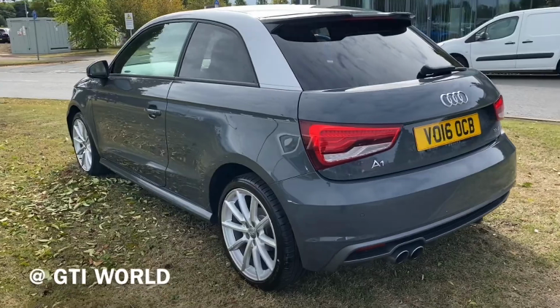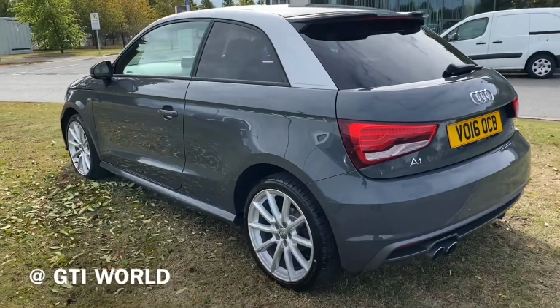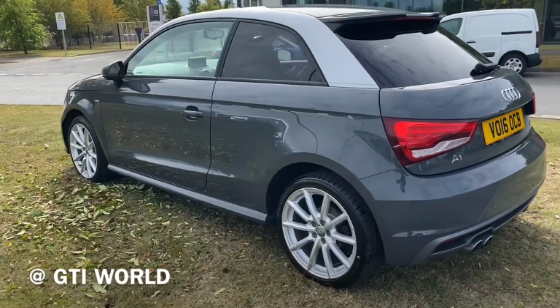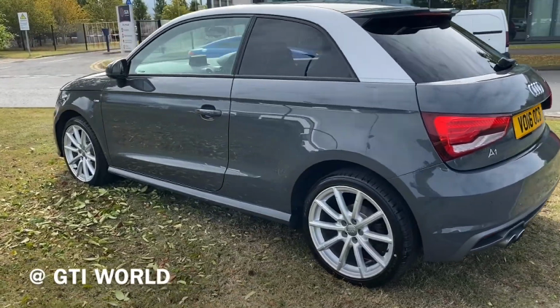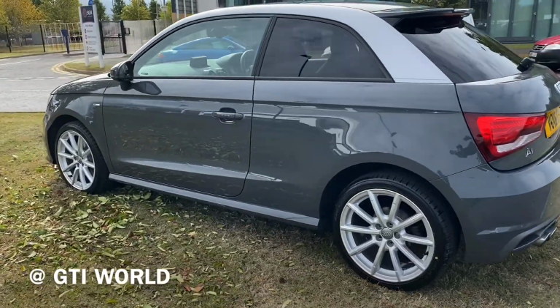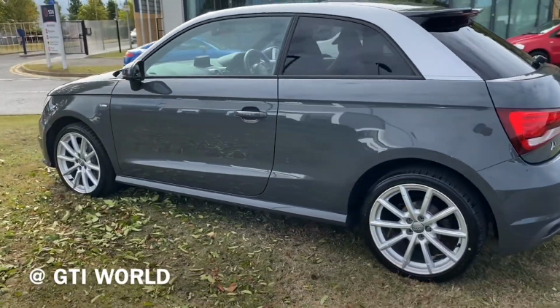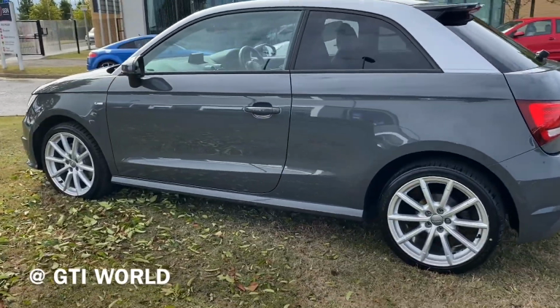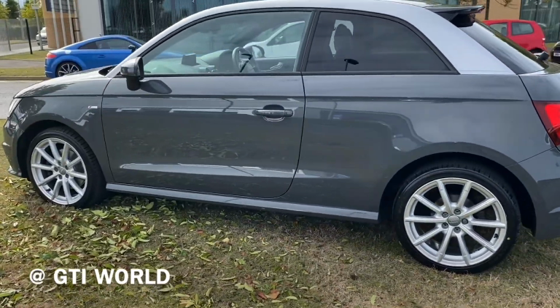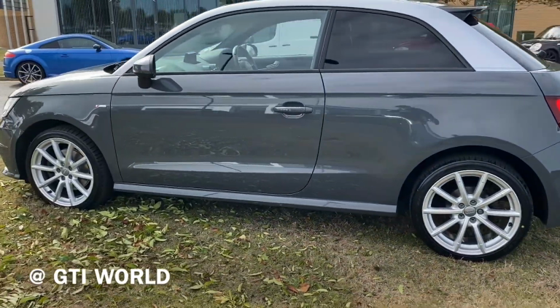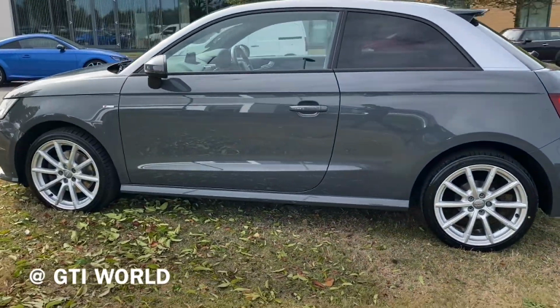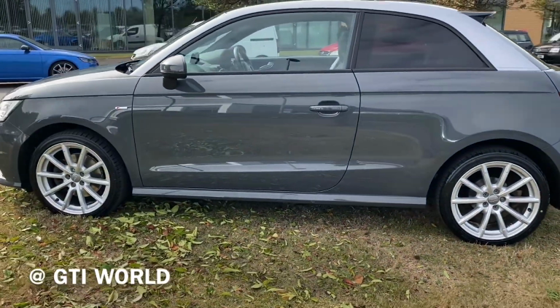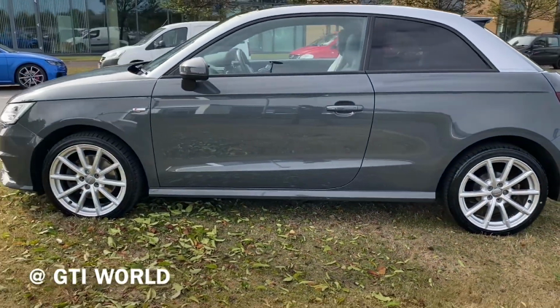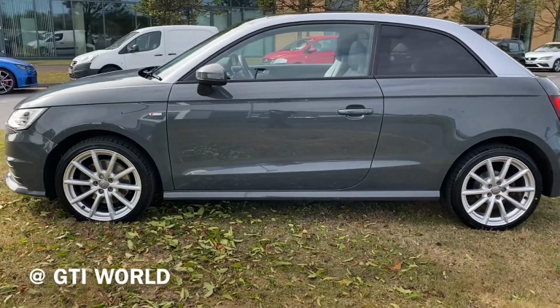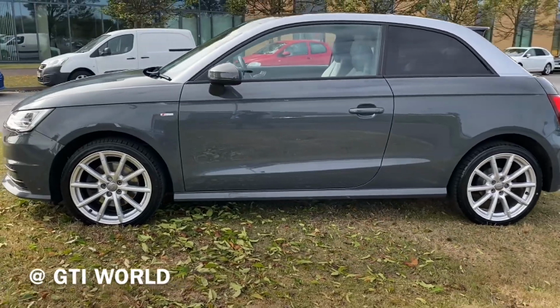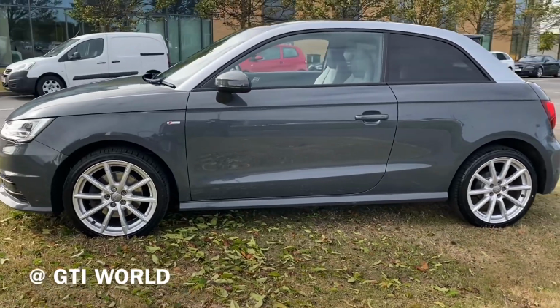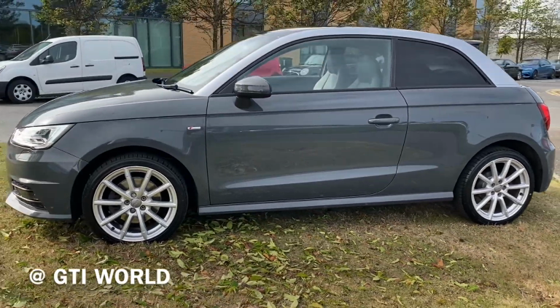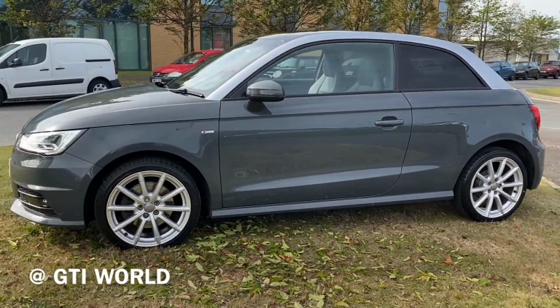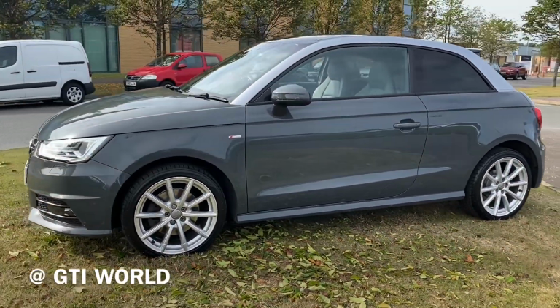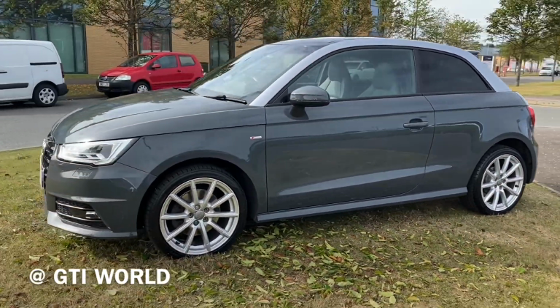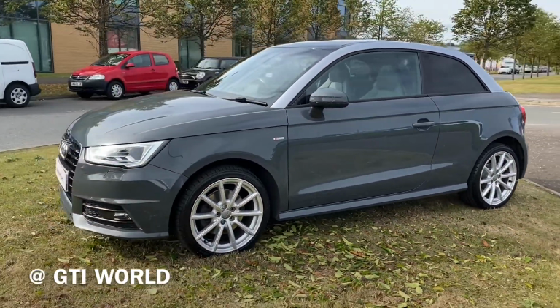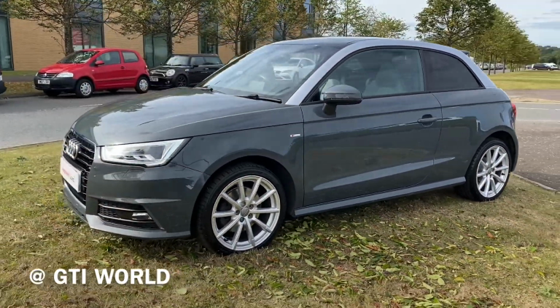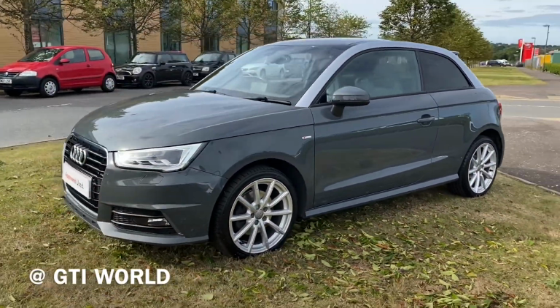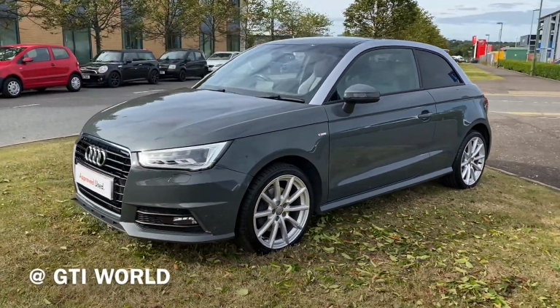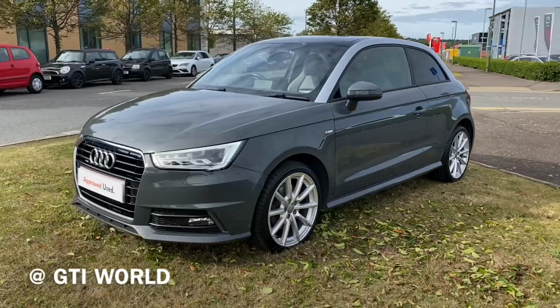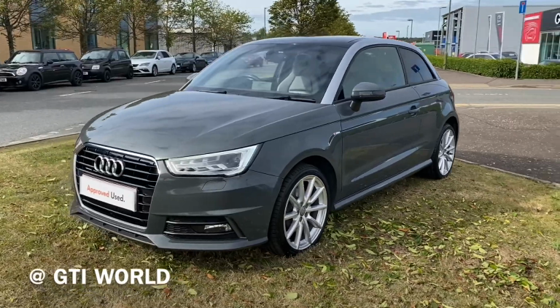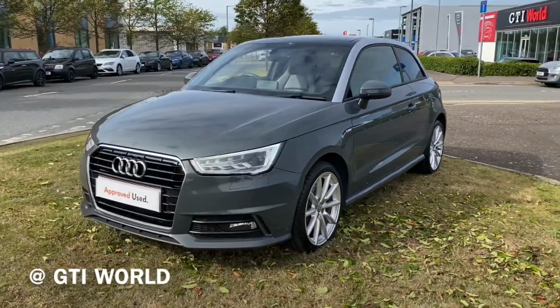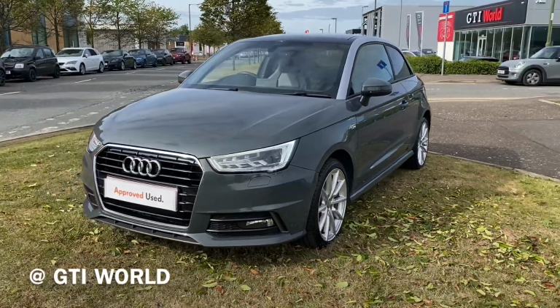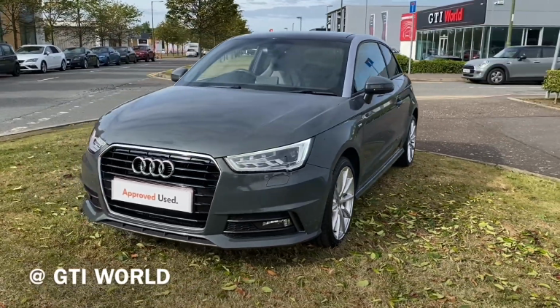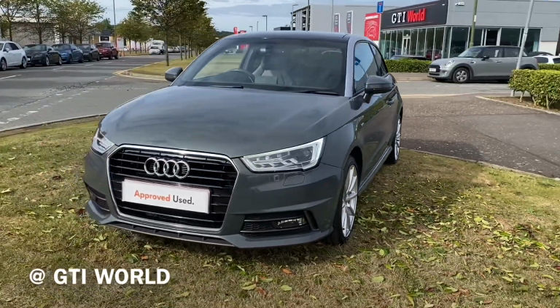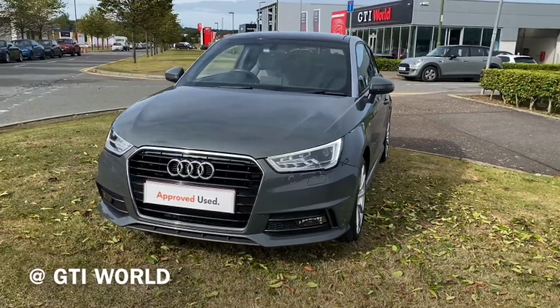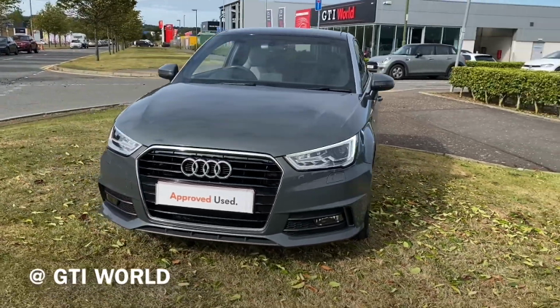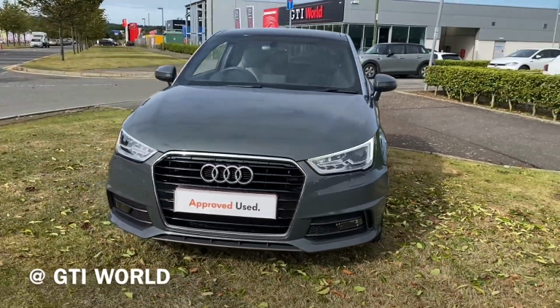It has satellite navigation, comfort pack, and the design pack. The design pack comes with the open sky panoramic roof. It does also have the dynamic suspension among many other options. This particular one is also part of the approved used scheme, so it comes with the warranty and roadside assistance.